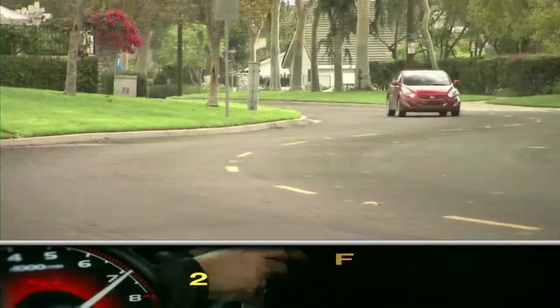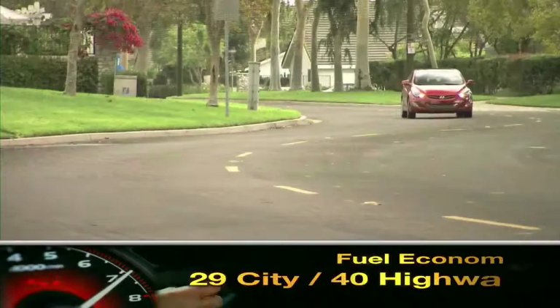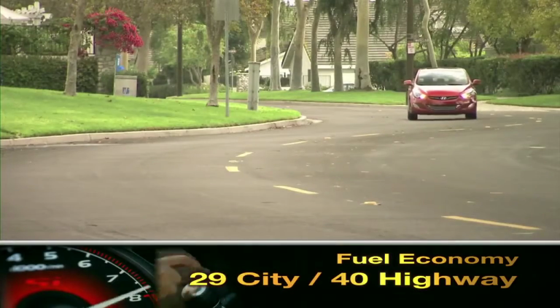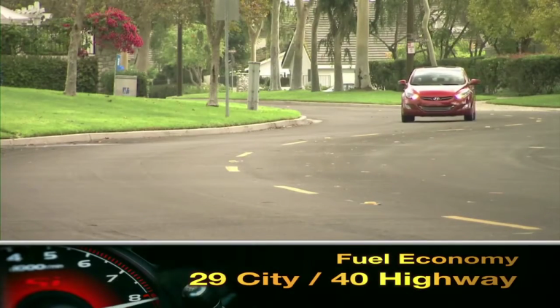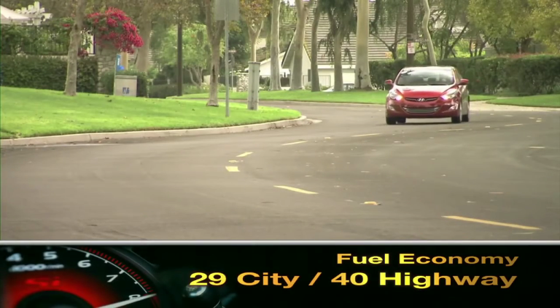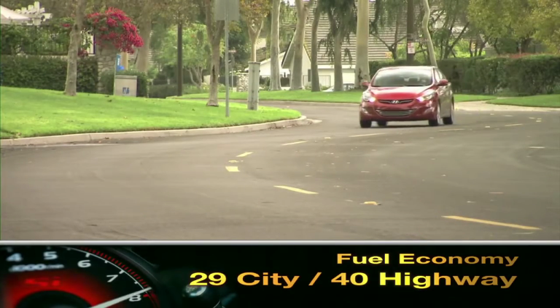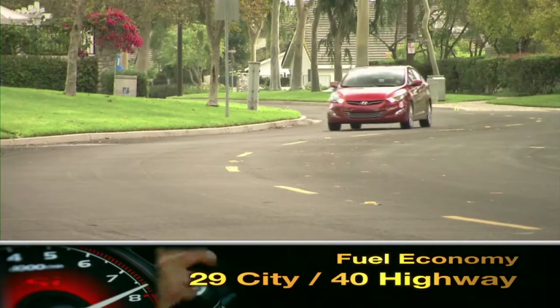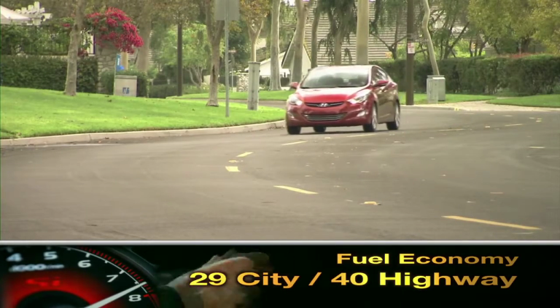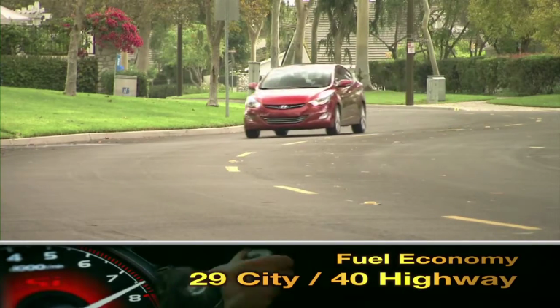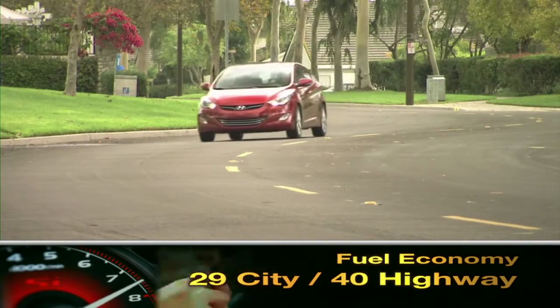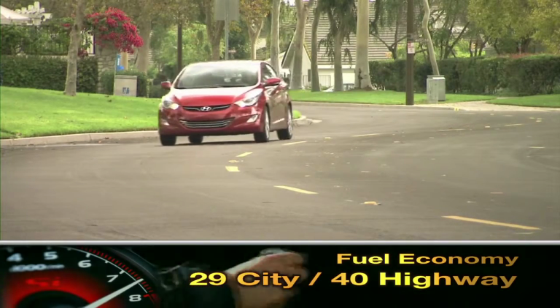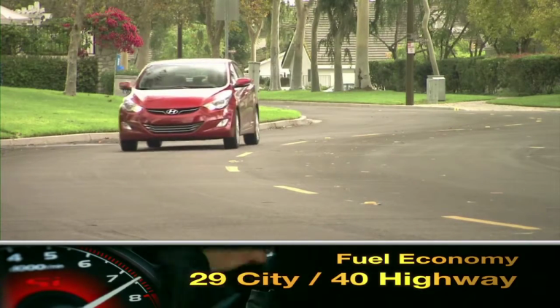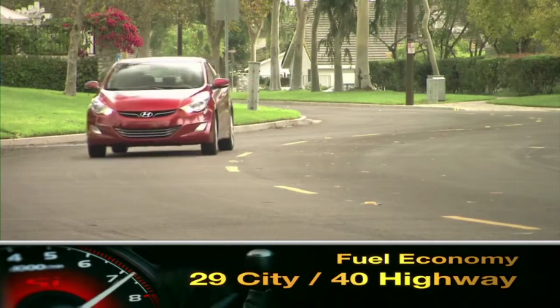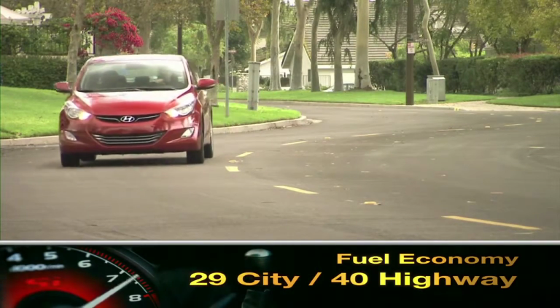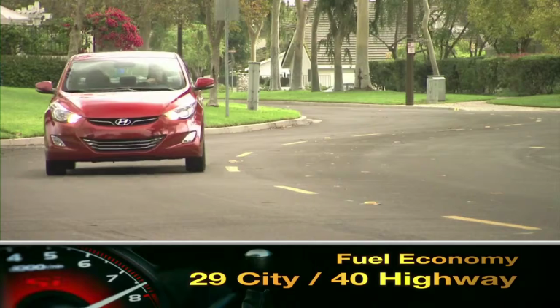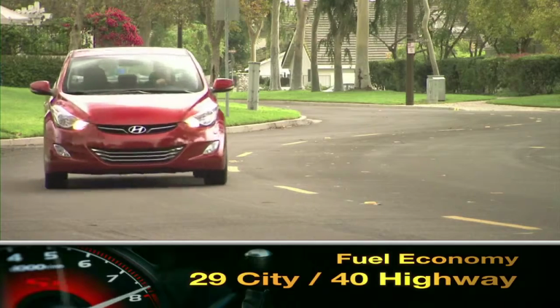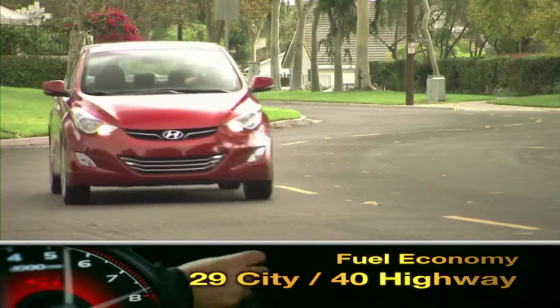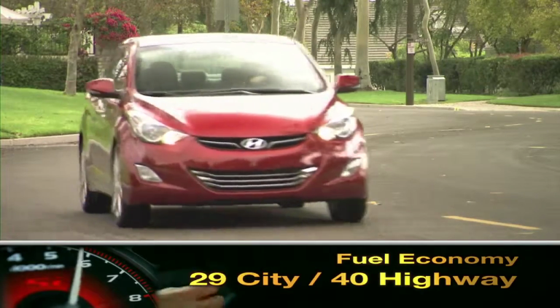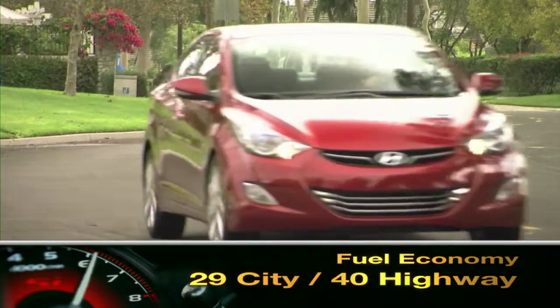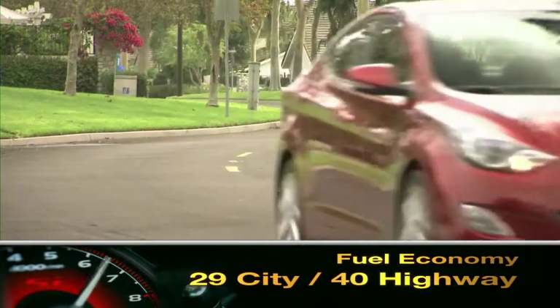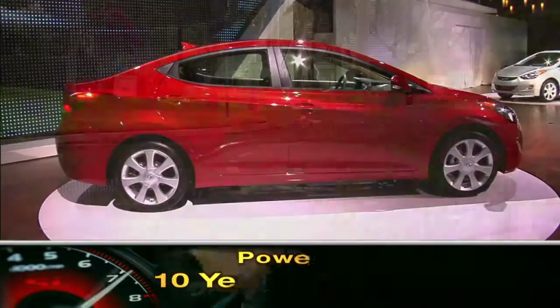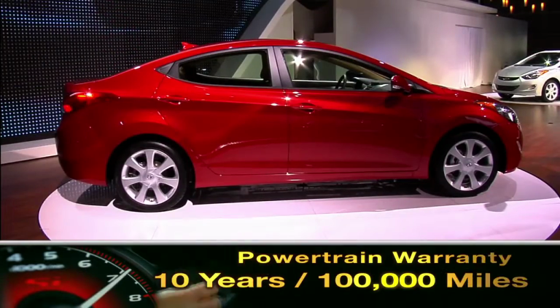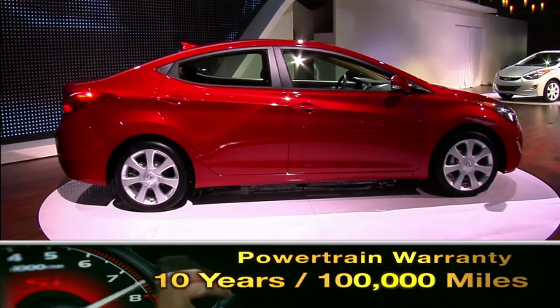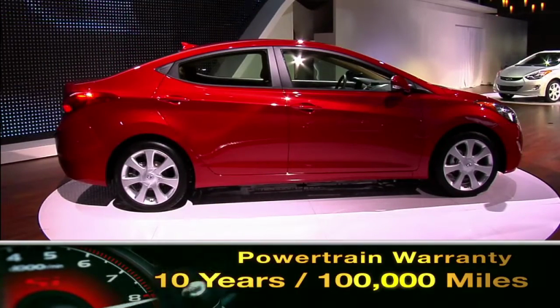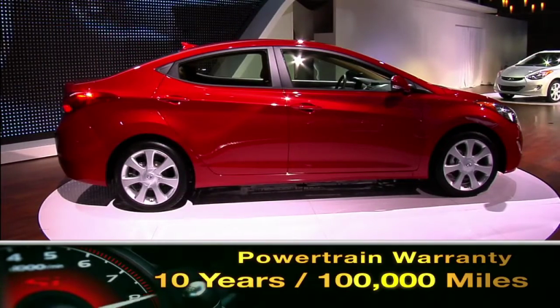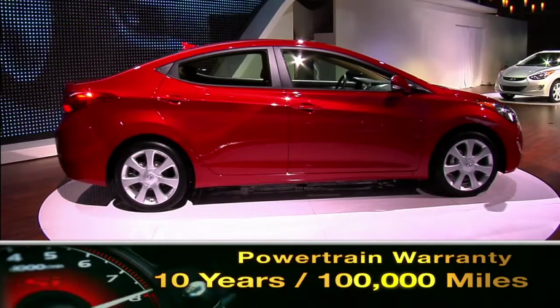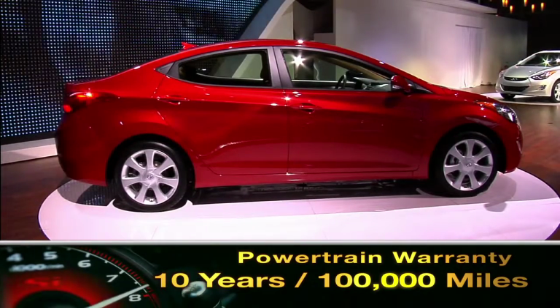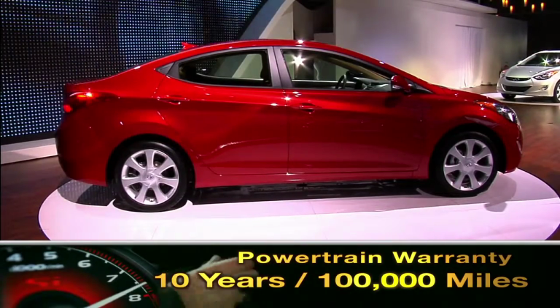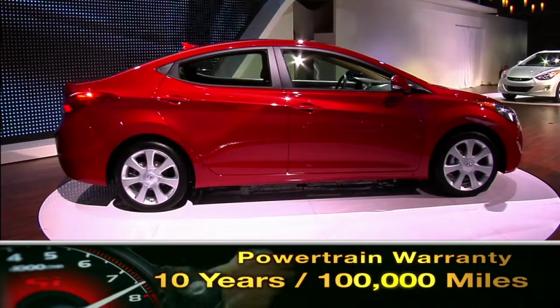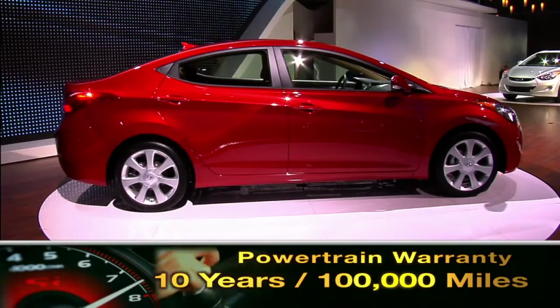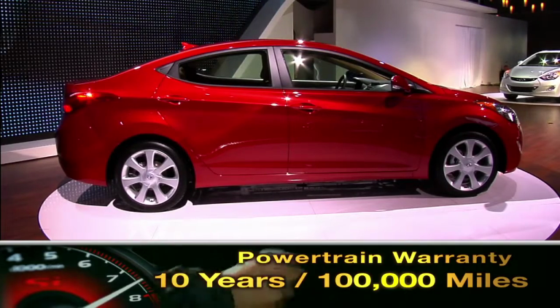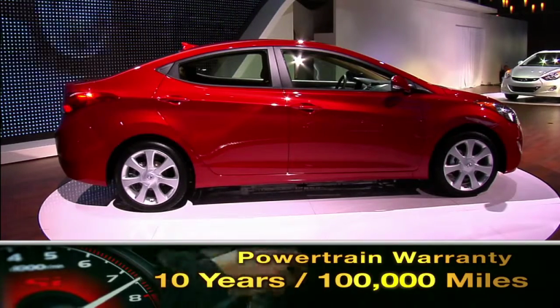EPA estimates for fuel economy are 29 miles per gallon city, 40 miles per gallon highway, regardless of transmission selected. The Elantra is backed by a generous 10-year, 100,000-mile powertrain warranty.